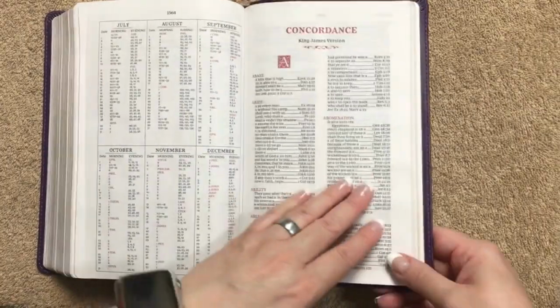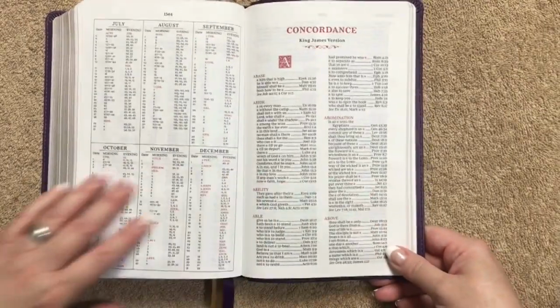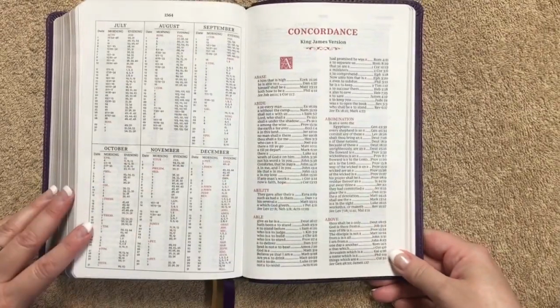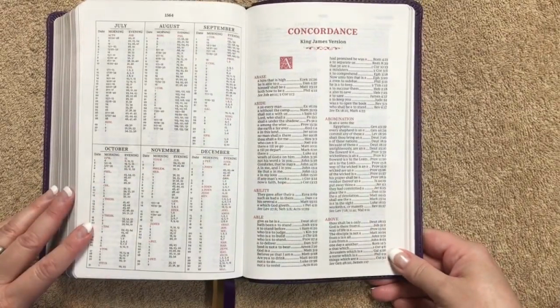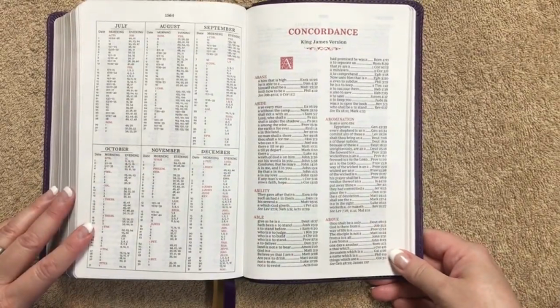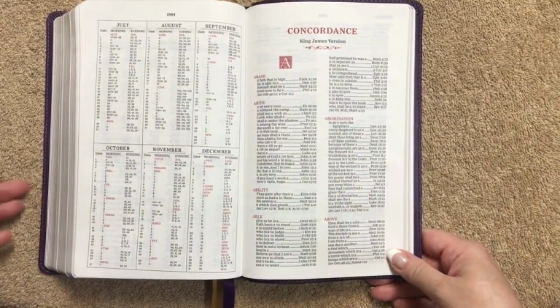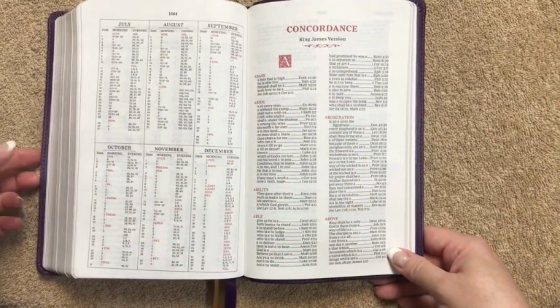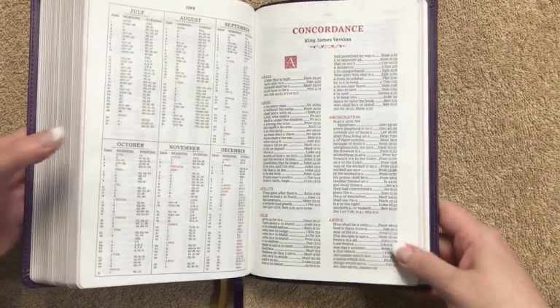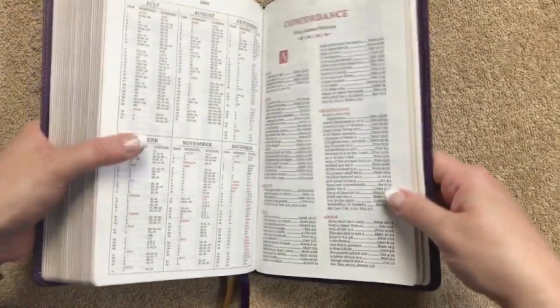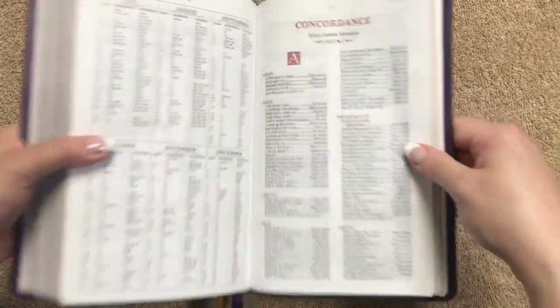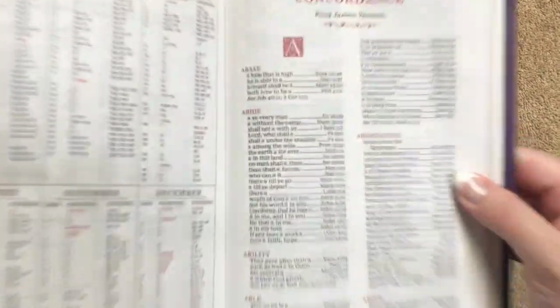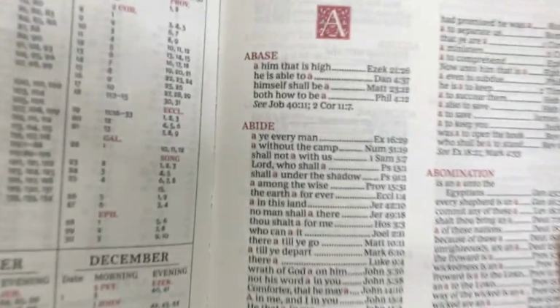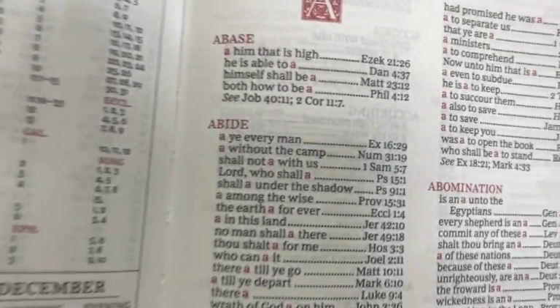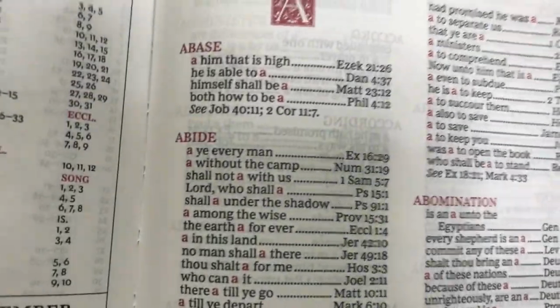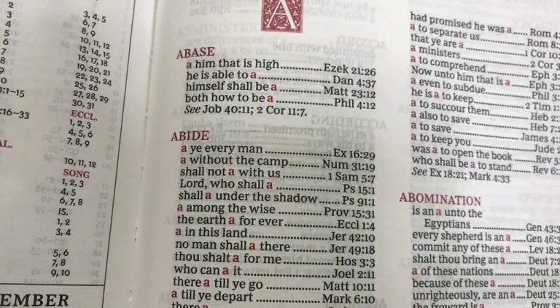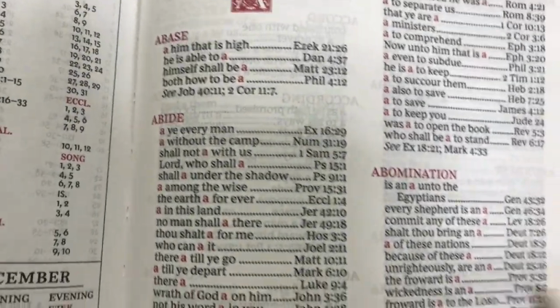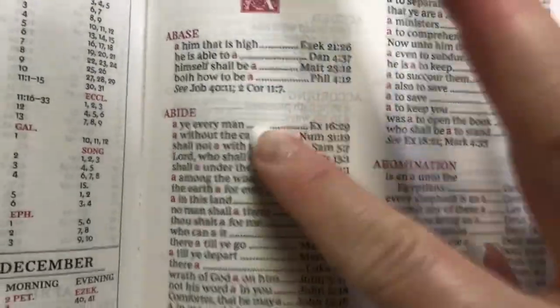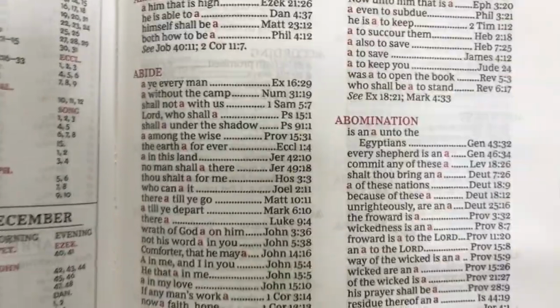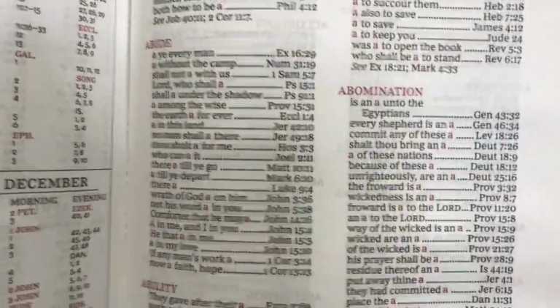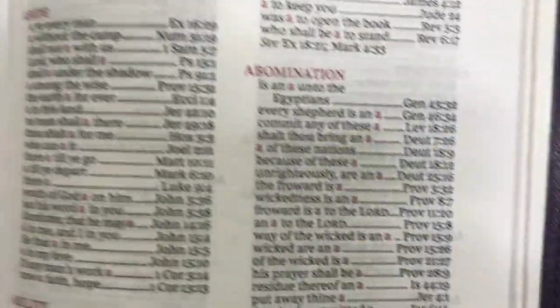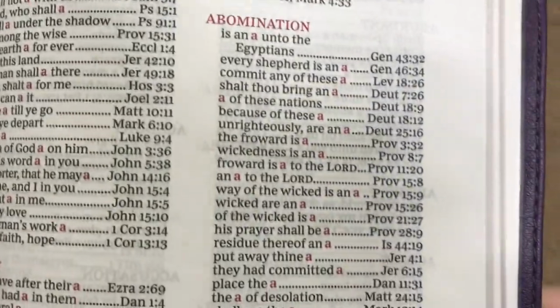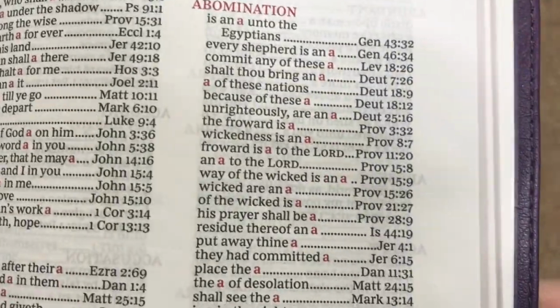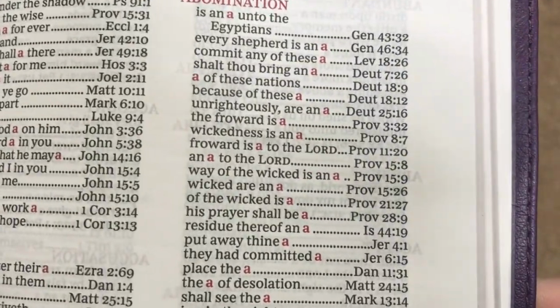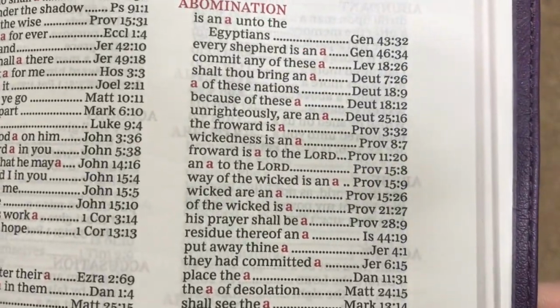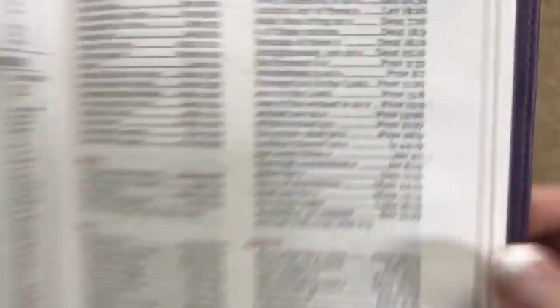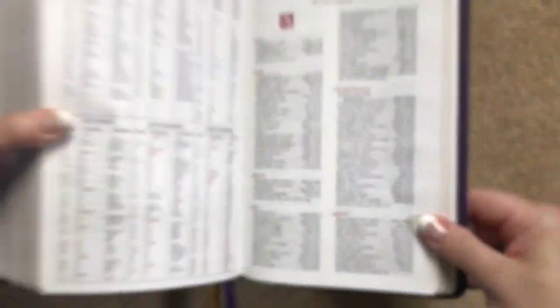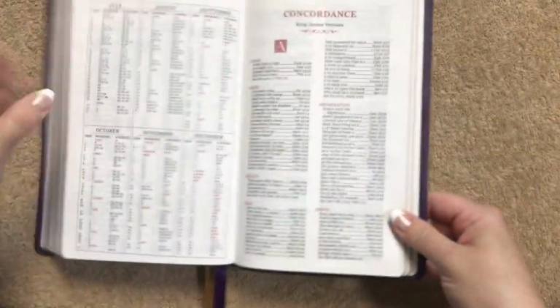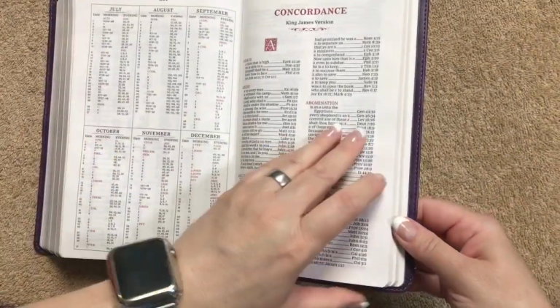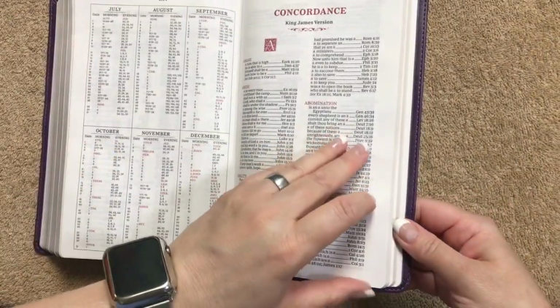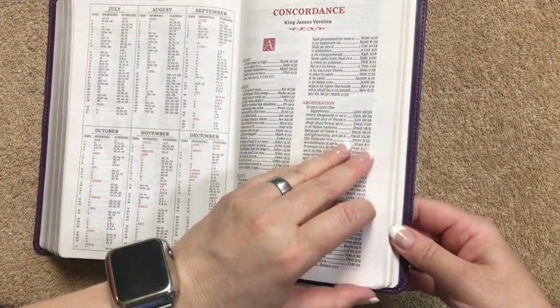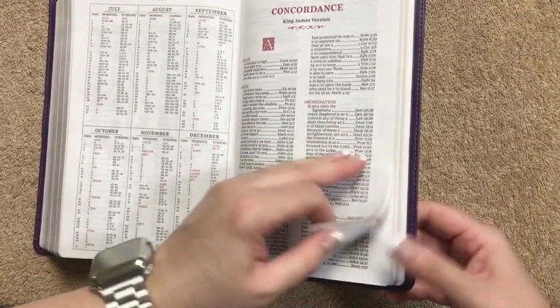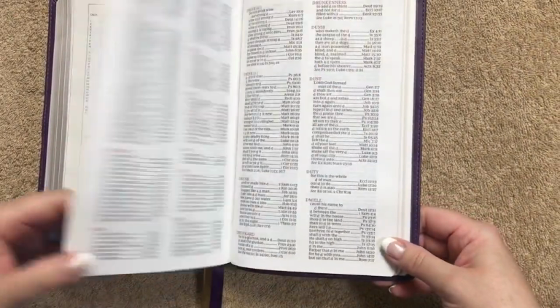The concordance is 120 pages, with the words done in bold in that shade of red. I like the way they did the concordance.